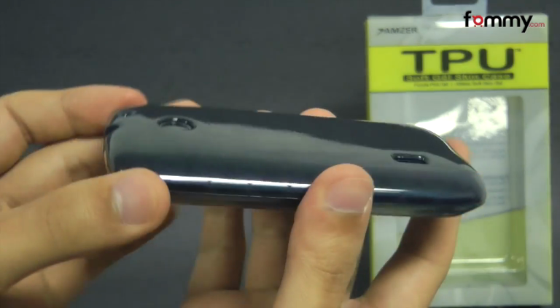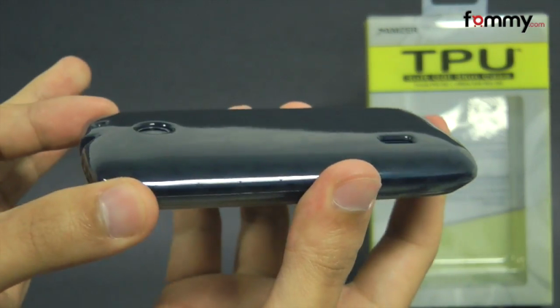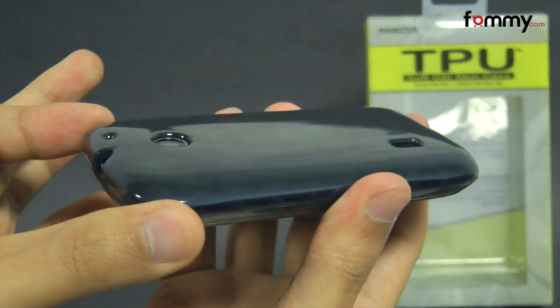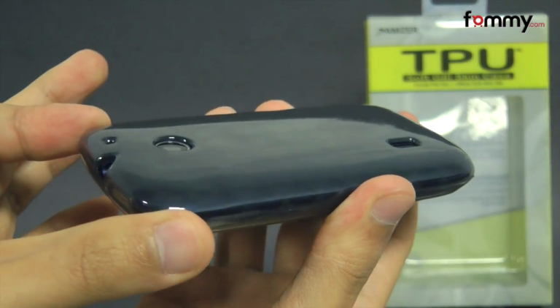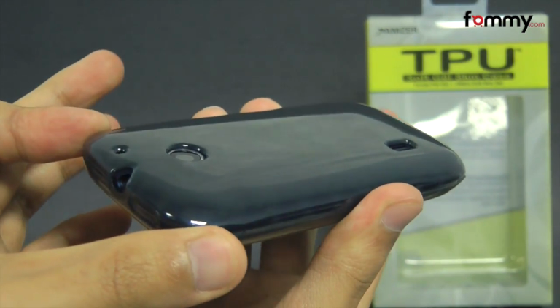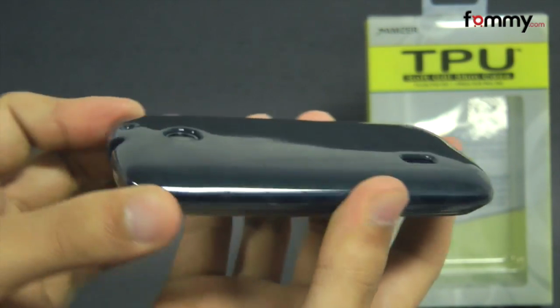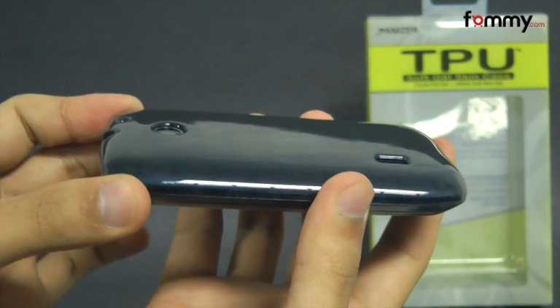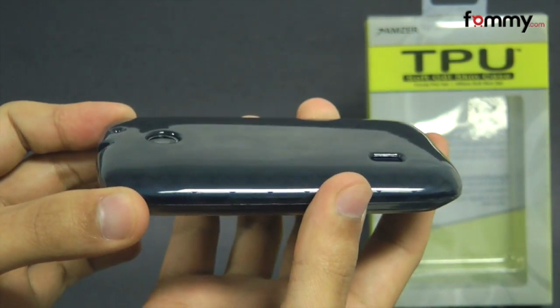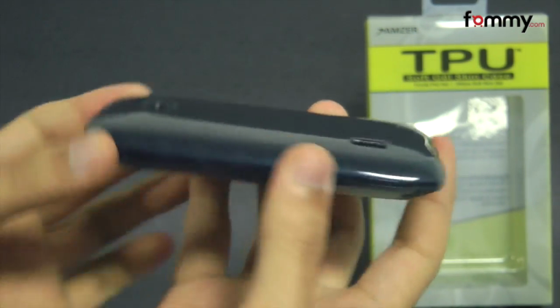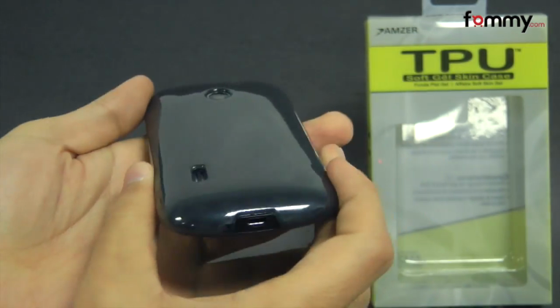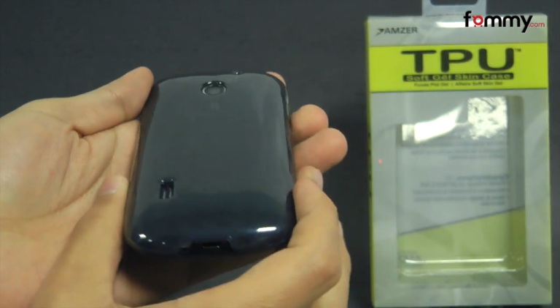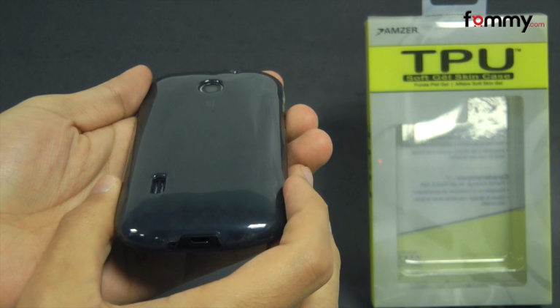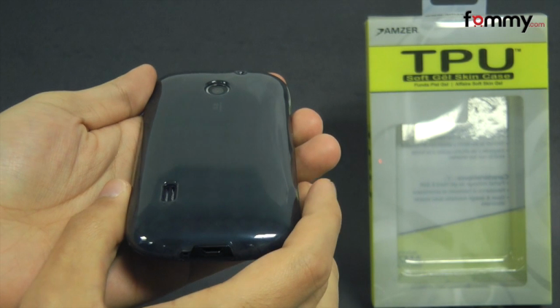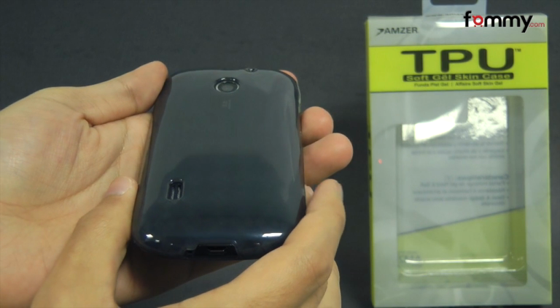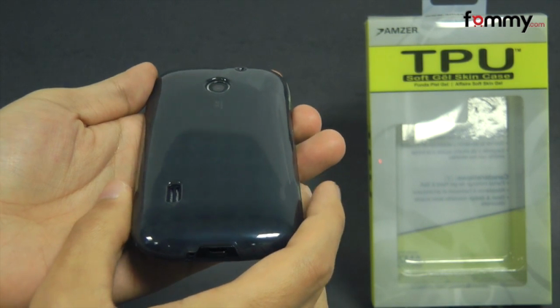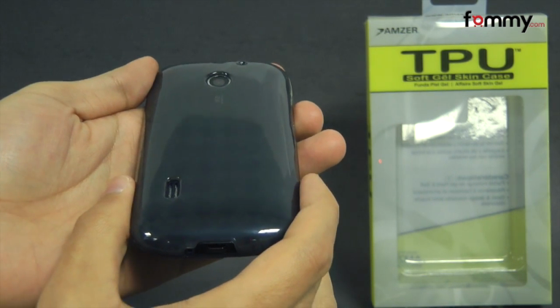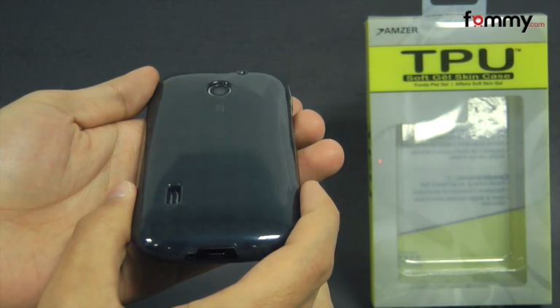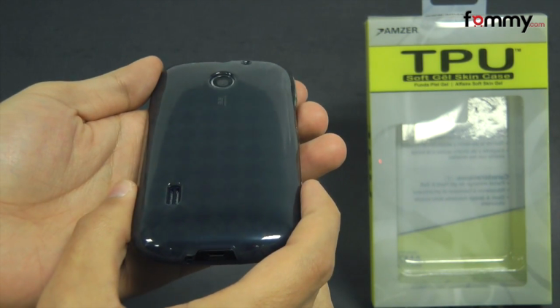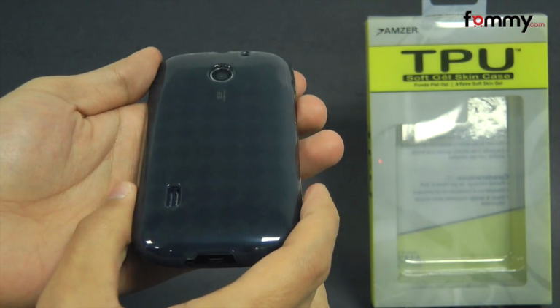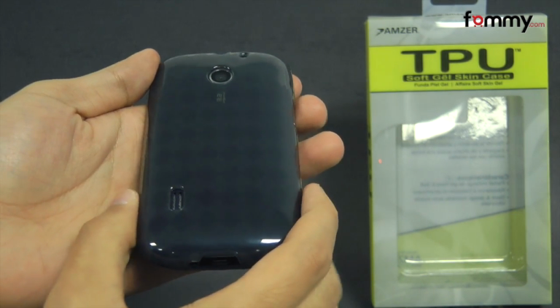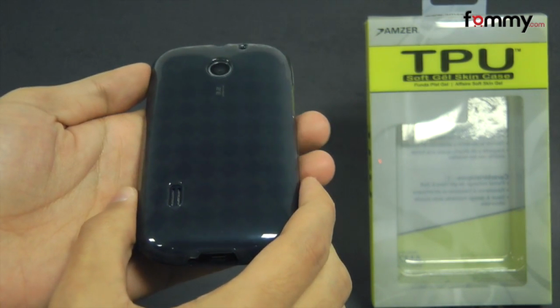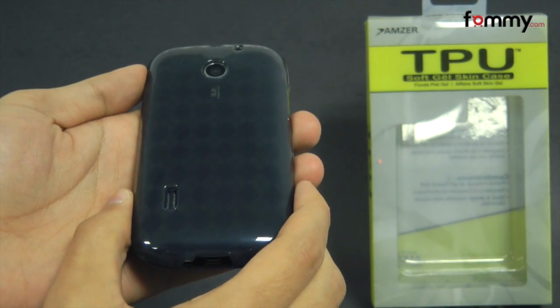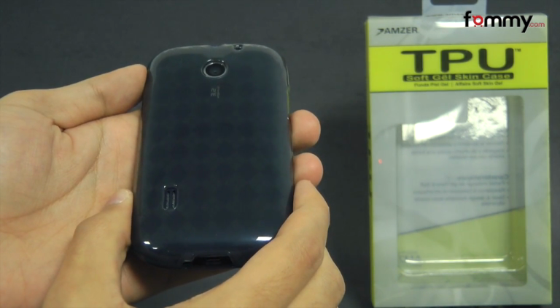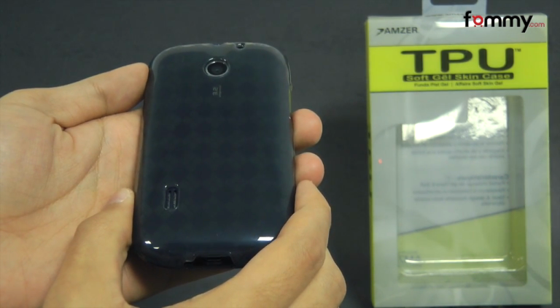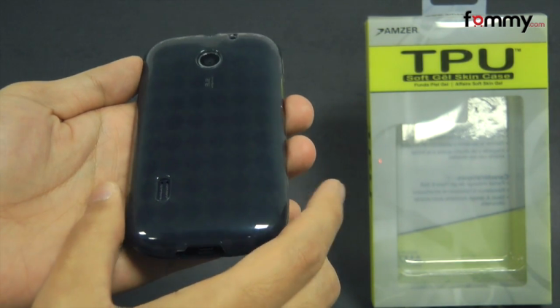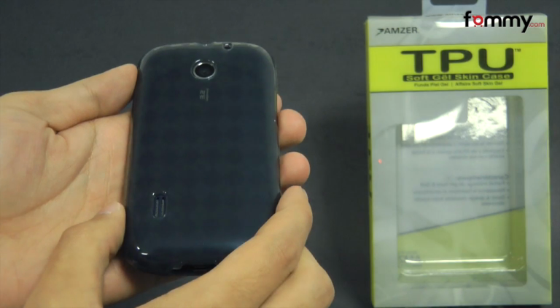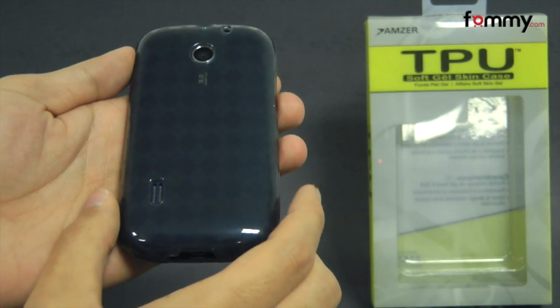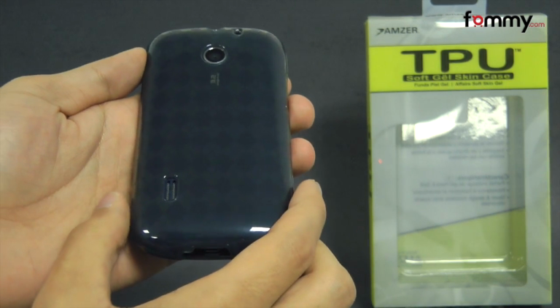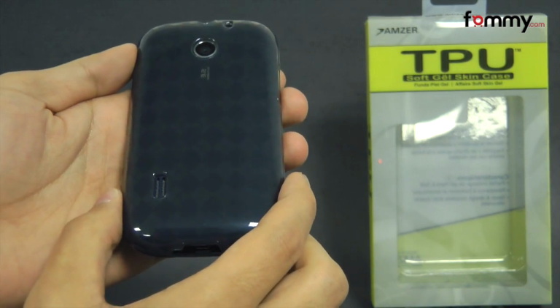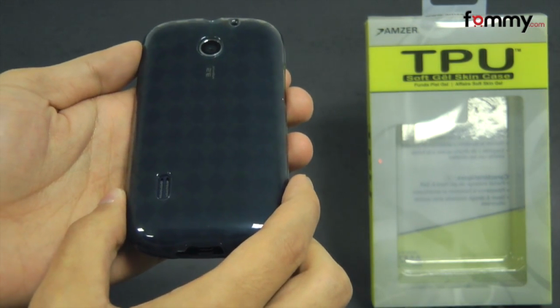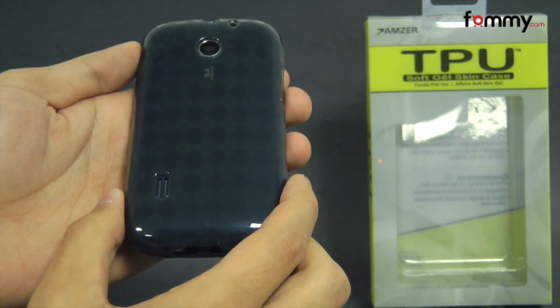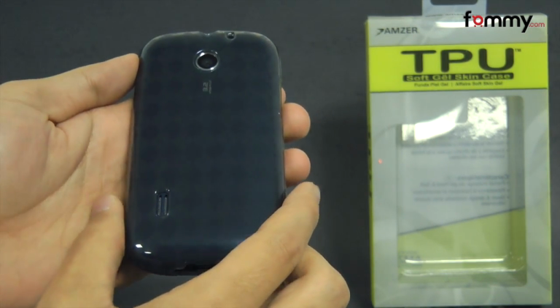It doesn't really add too much bulk onto your device and overall the Amzer Lux Argyle TPU case makes for a really great accessory for your Huawei Fusion. Thanks for watching my review and also be sure to check out fama.com for the latest accessories for your device.